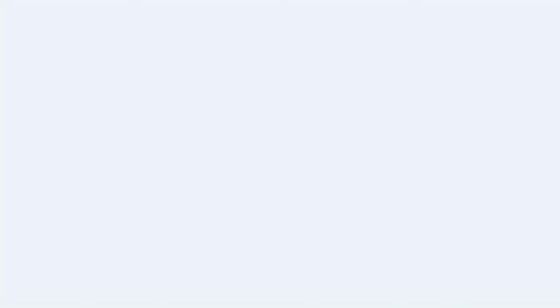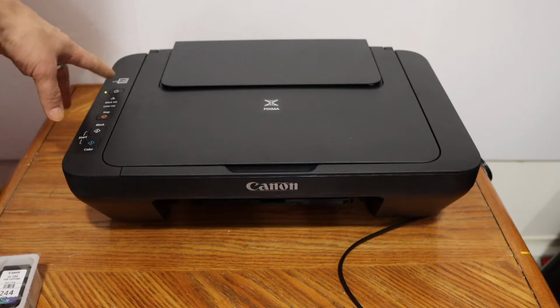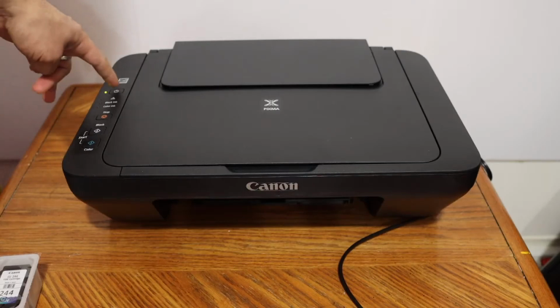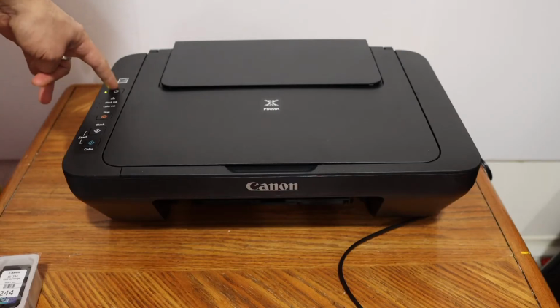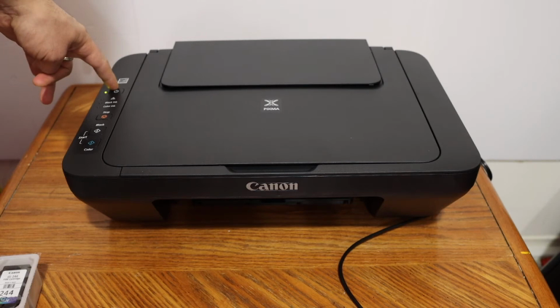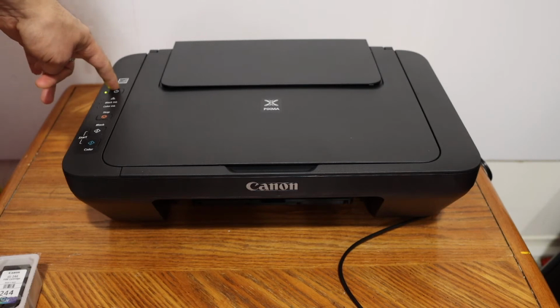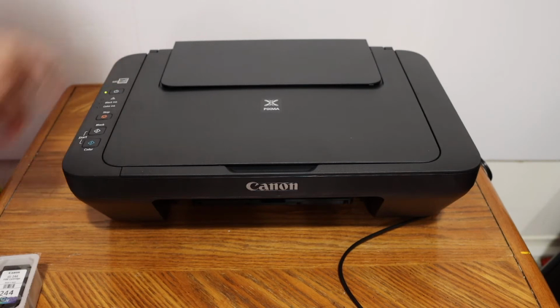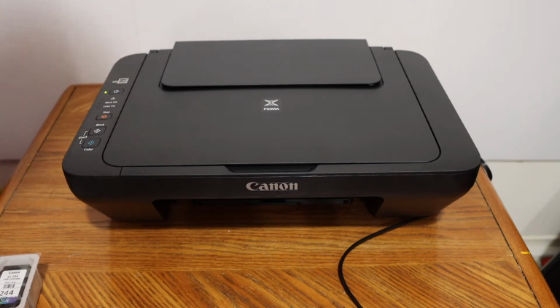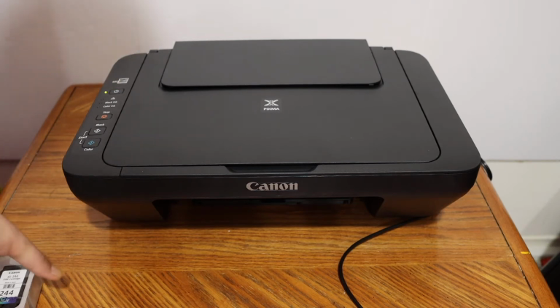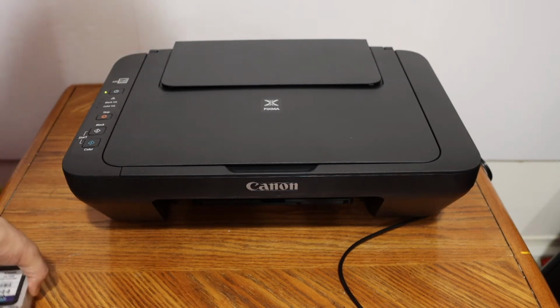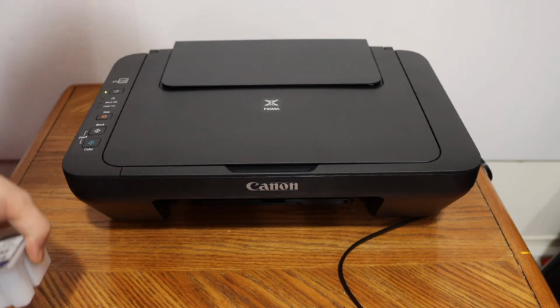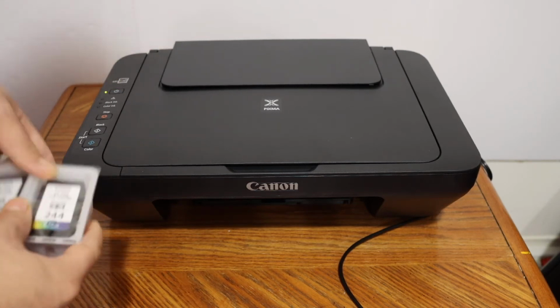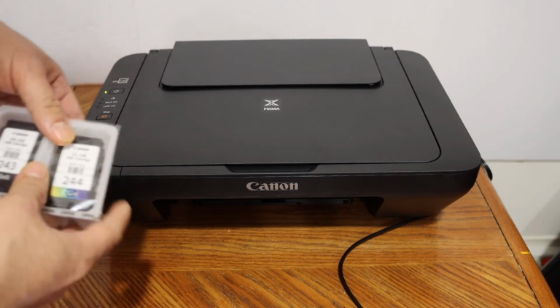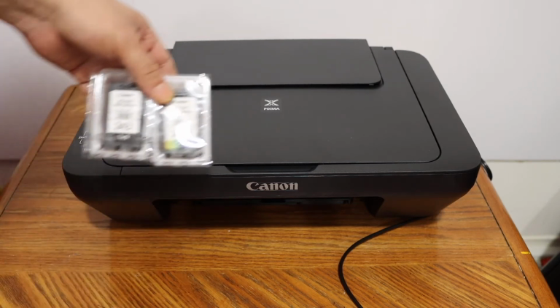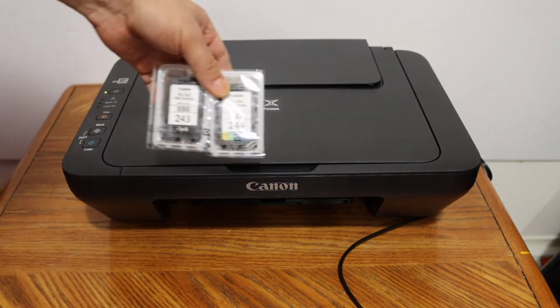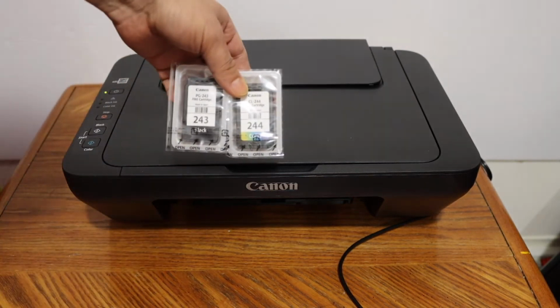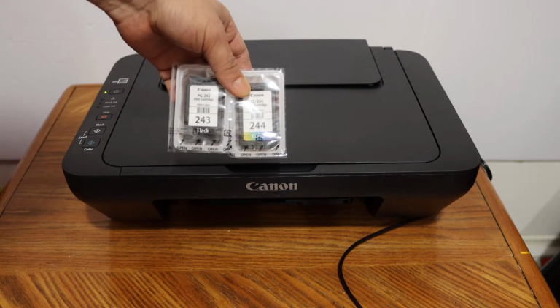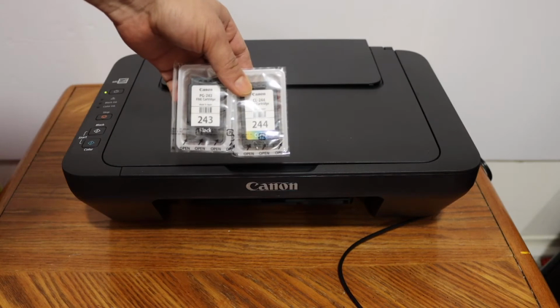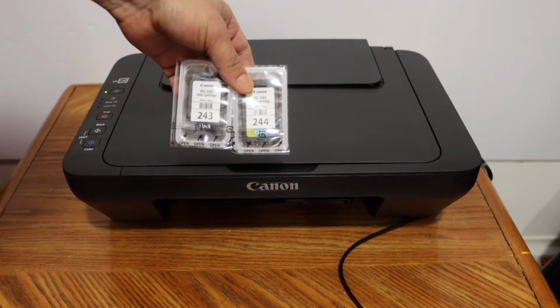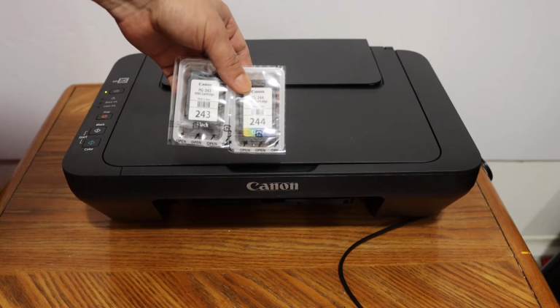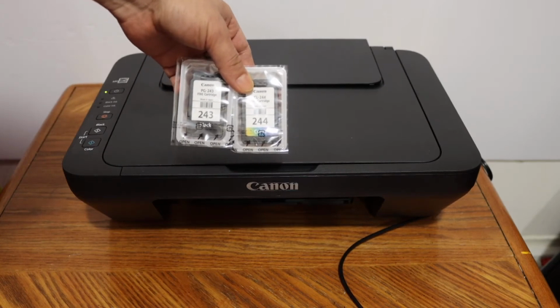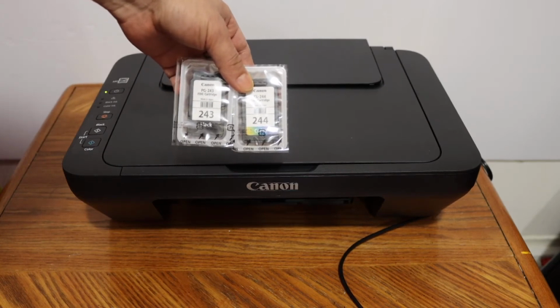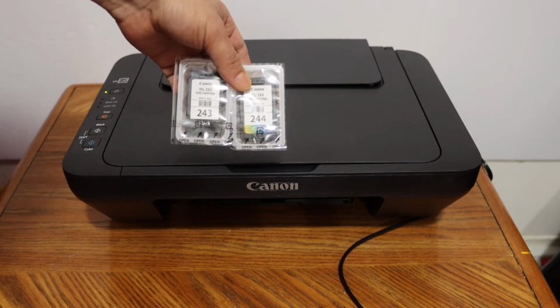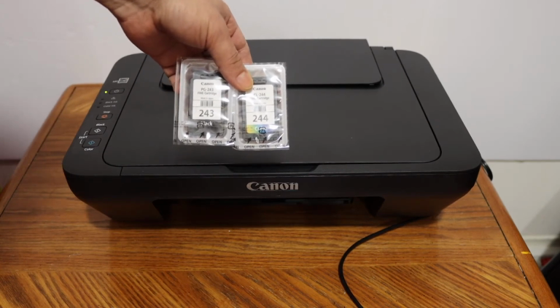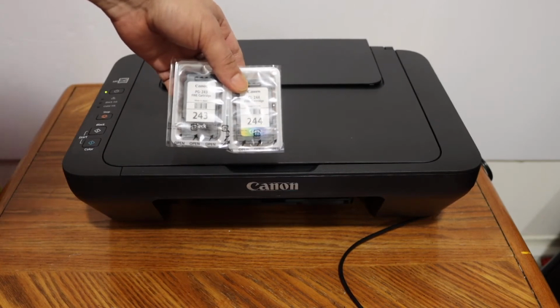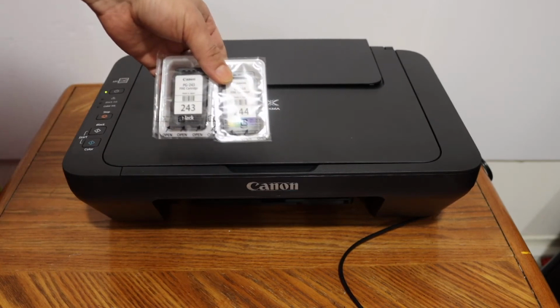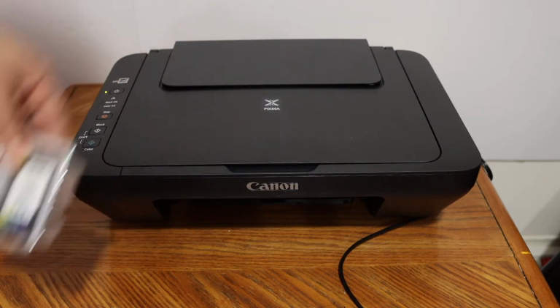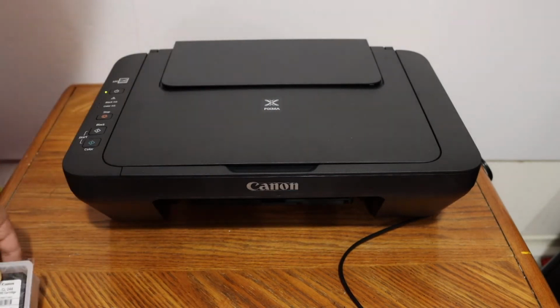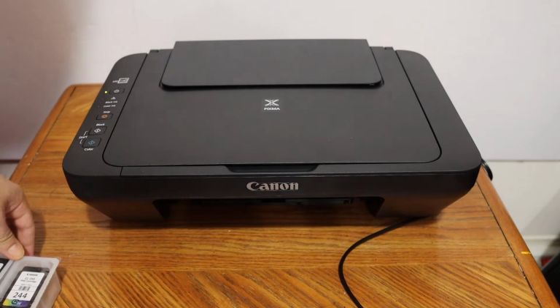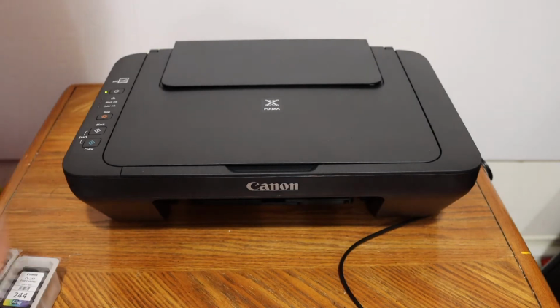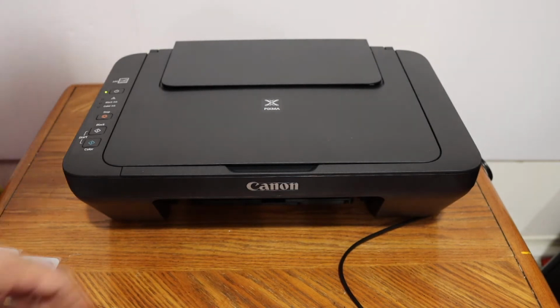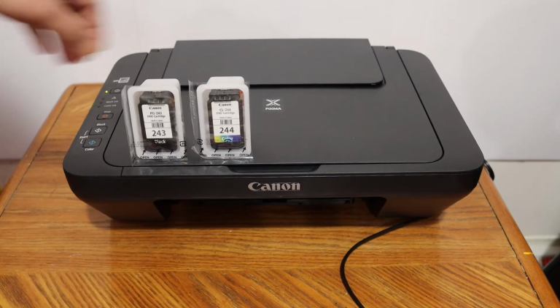Switch on the printer by pressing the power button. We get two setup cartridges: number 243 is black and 244 is color. To install them, we simply have to take them out.